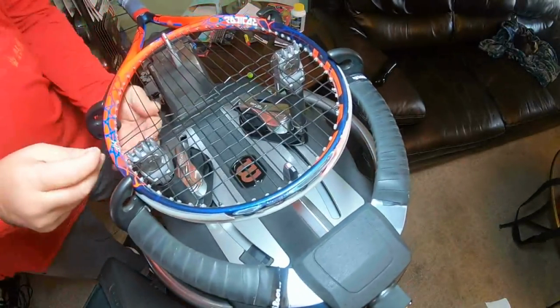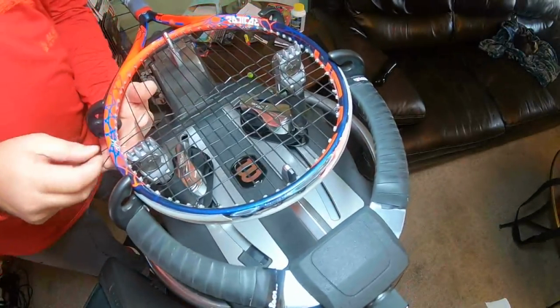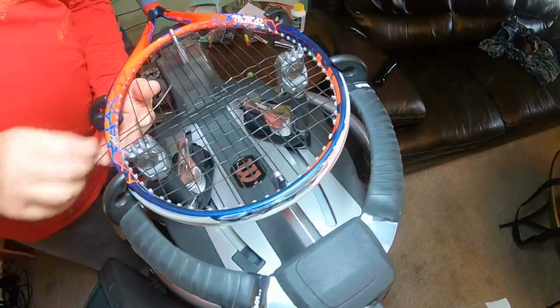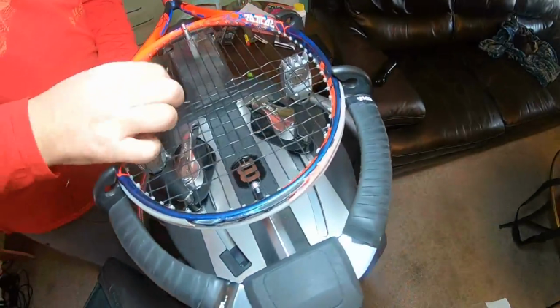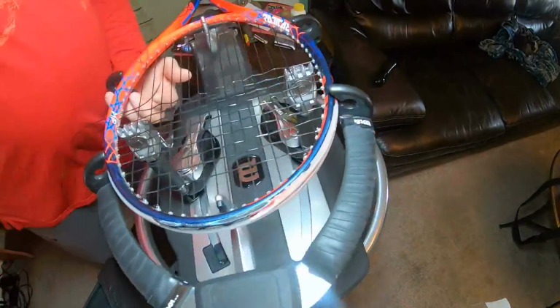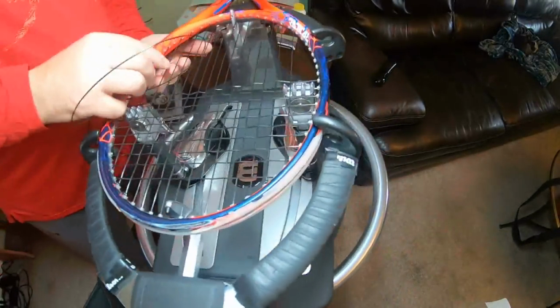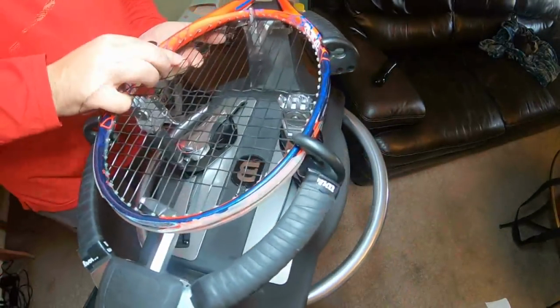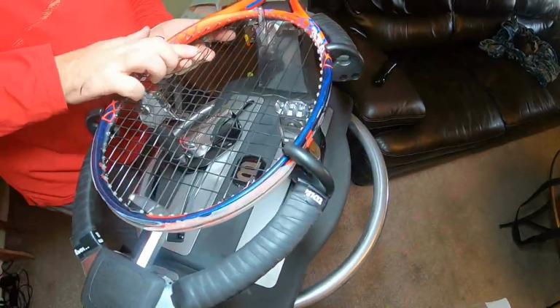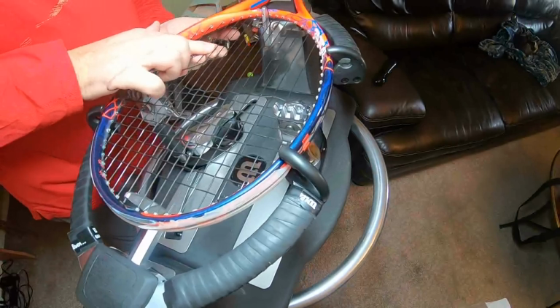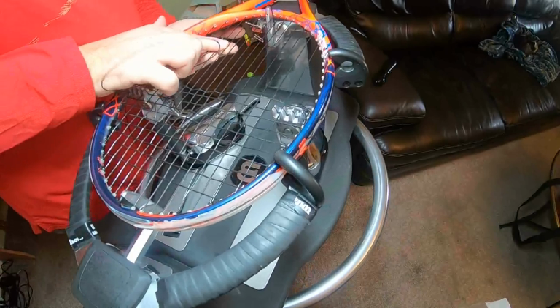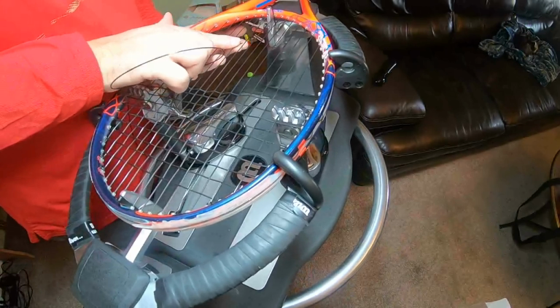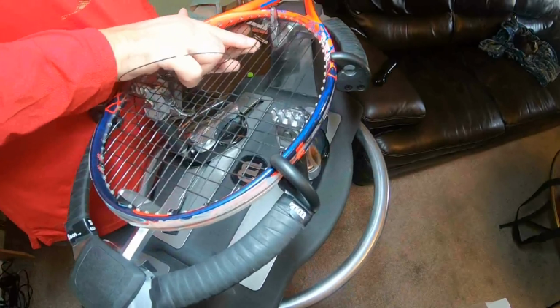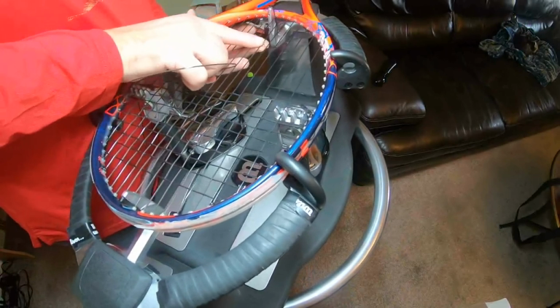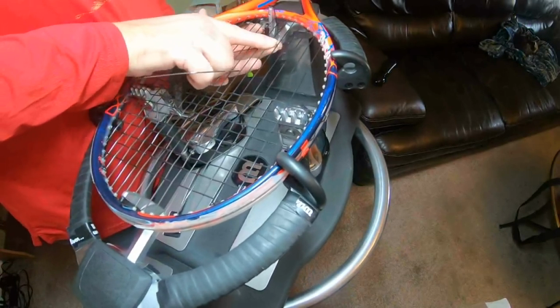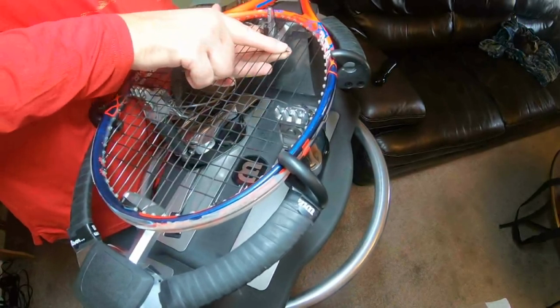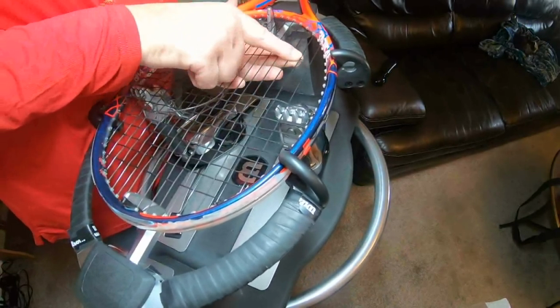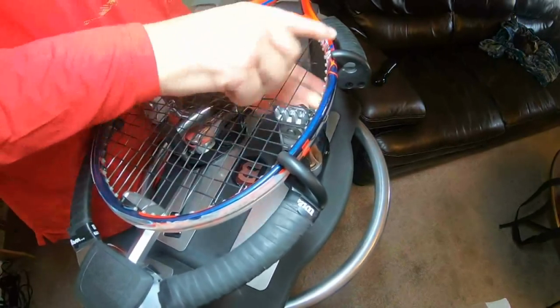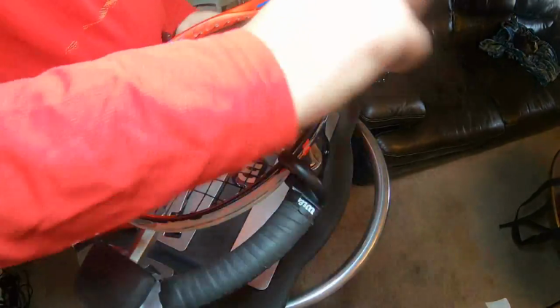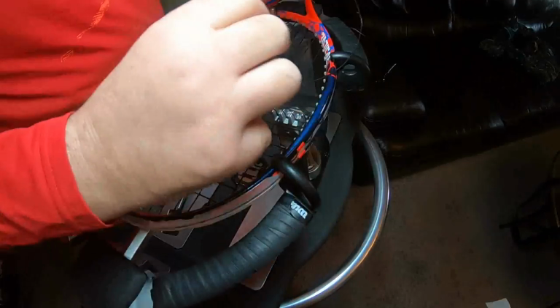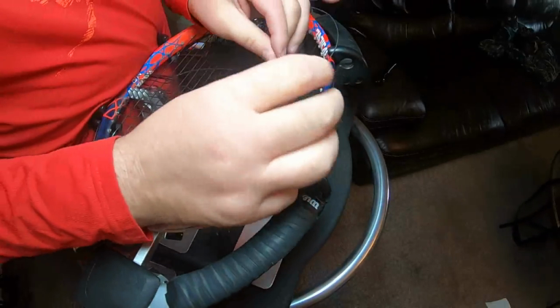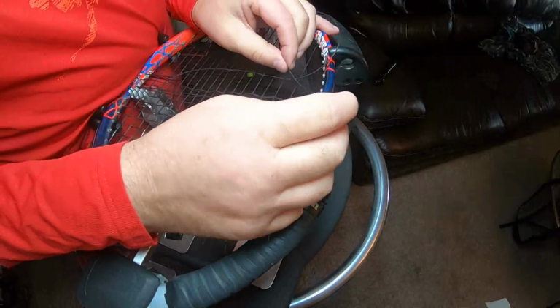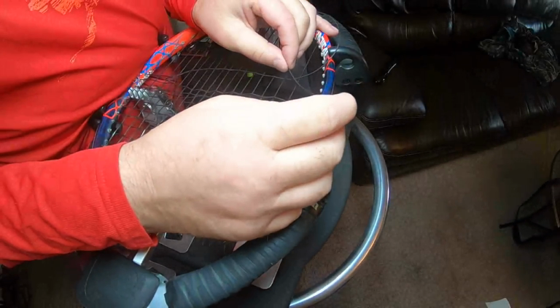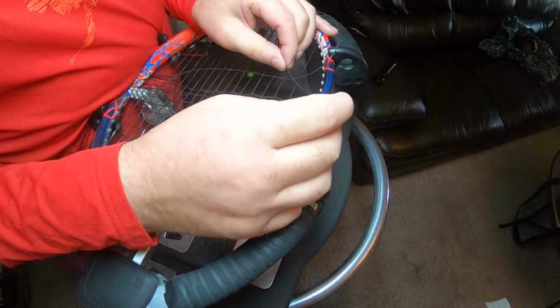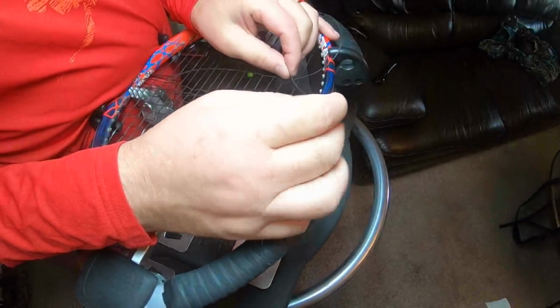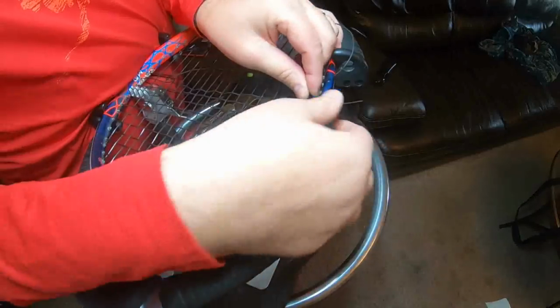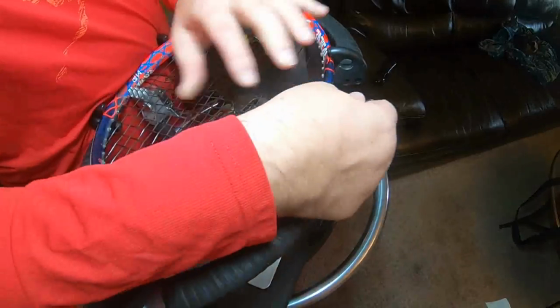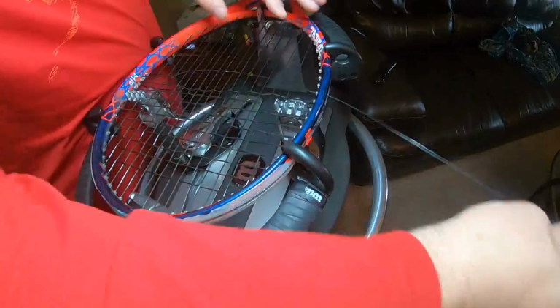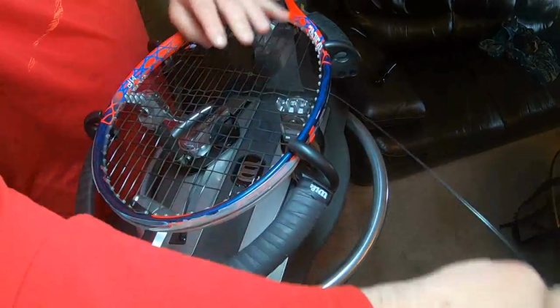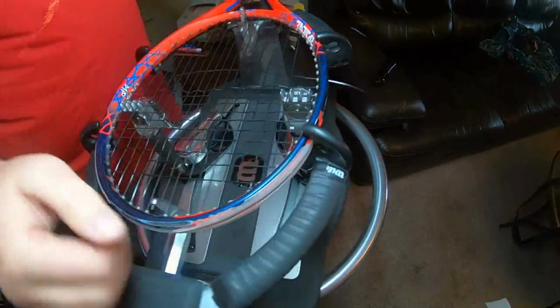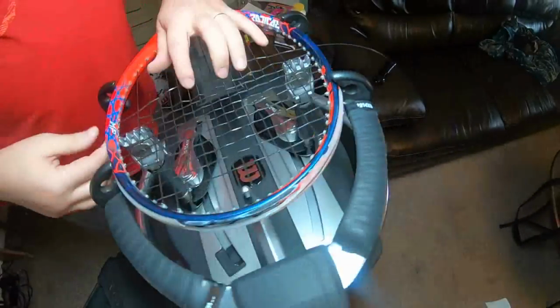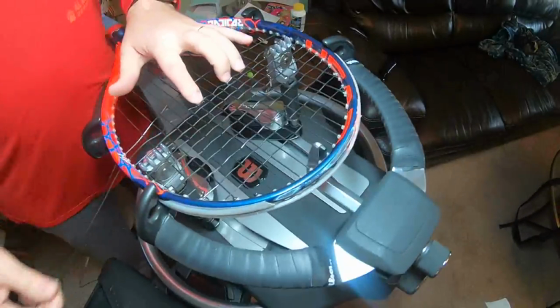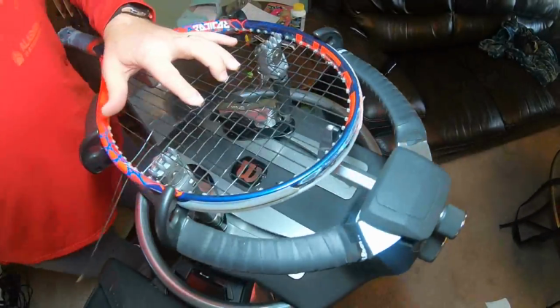Also, if I have rackets going from pounds to kilograms, I'll do all the kilograms last or first — whichever way — so I don't have to go to my settings and continuously change the settings on the machine.